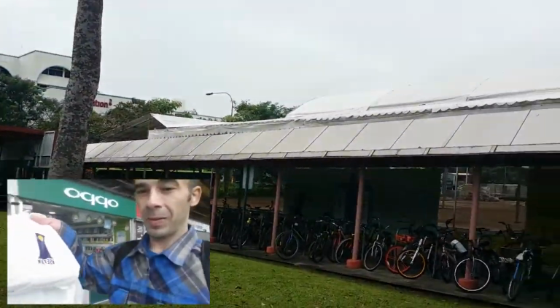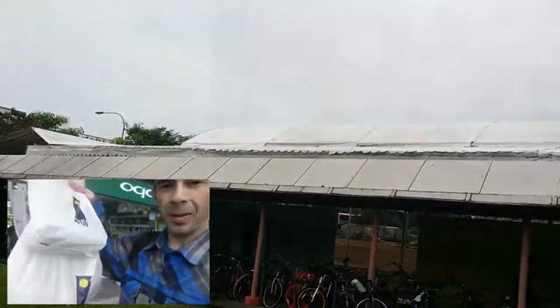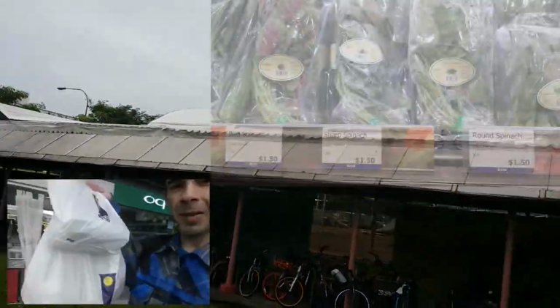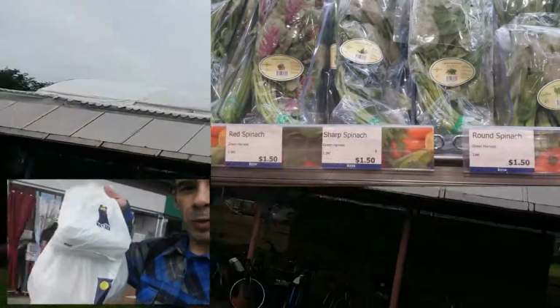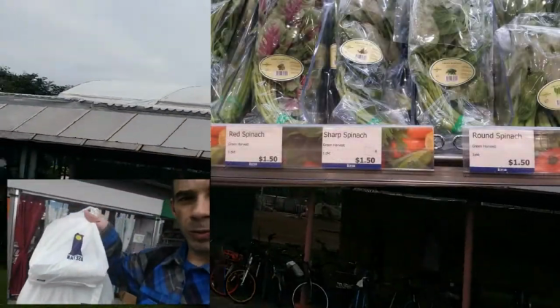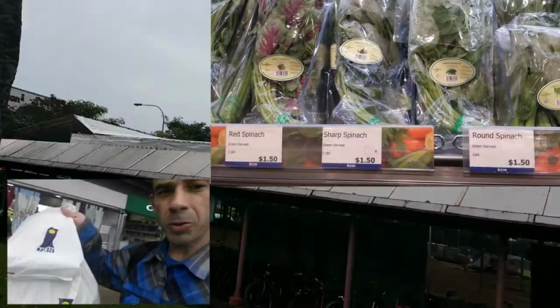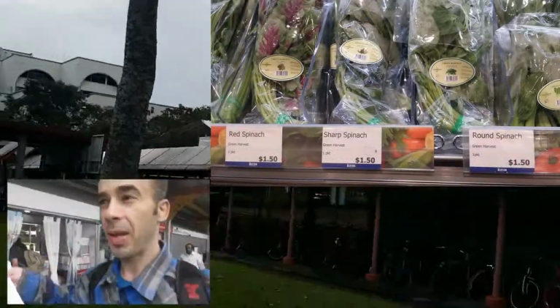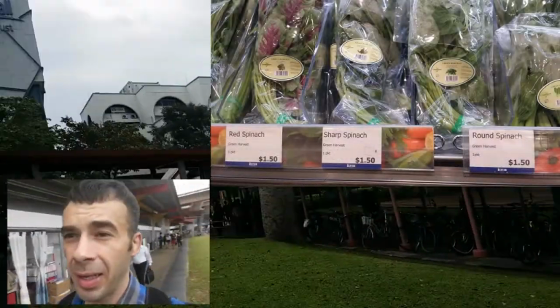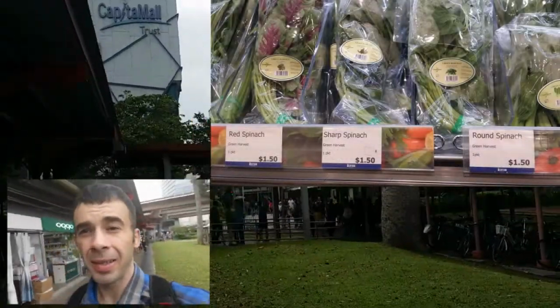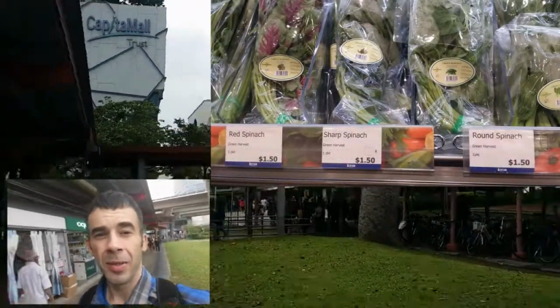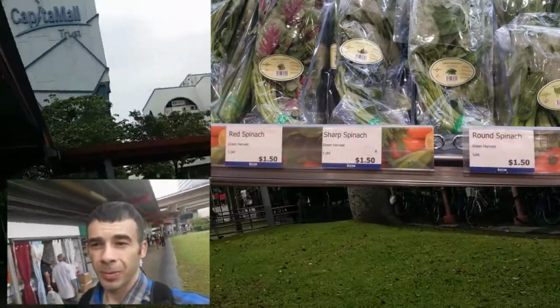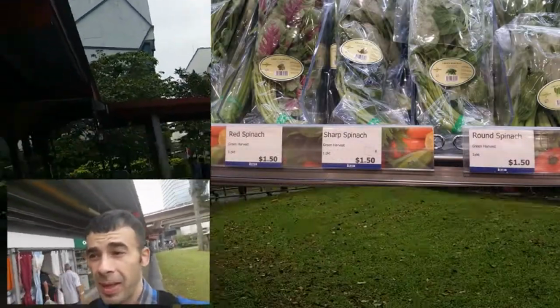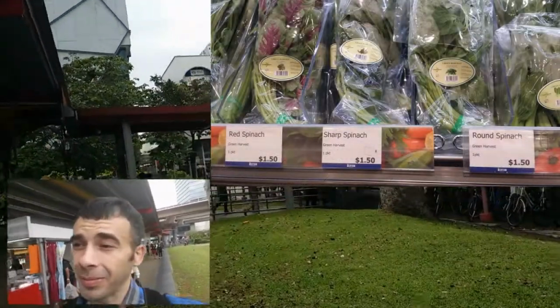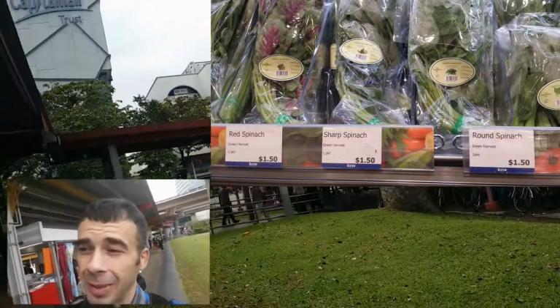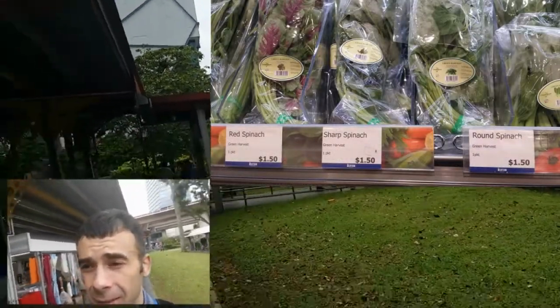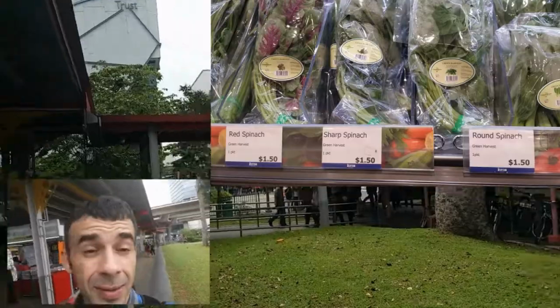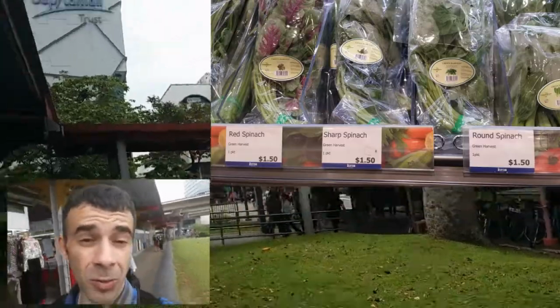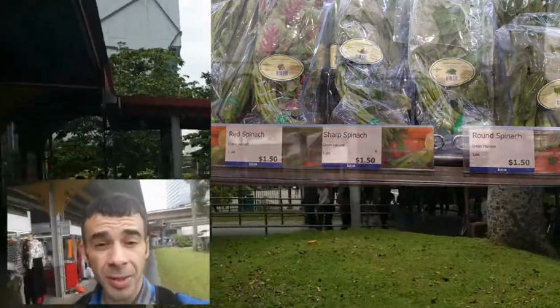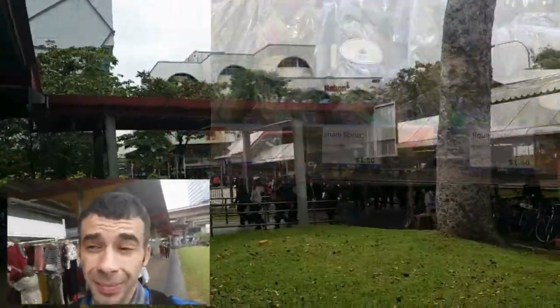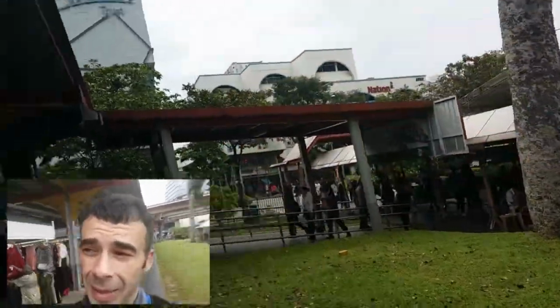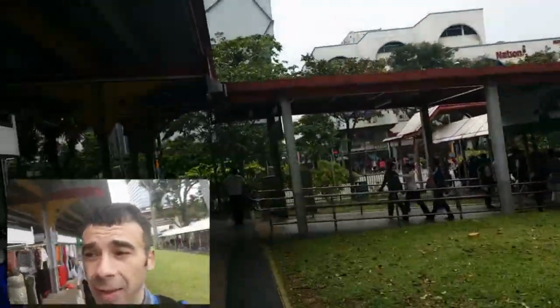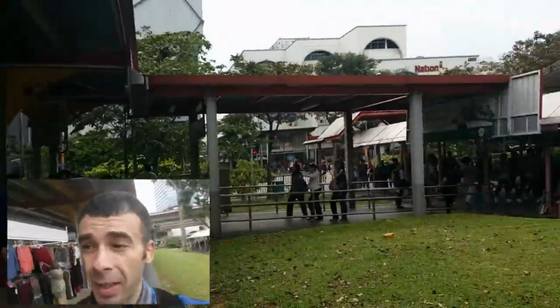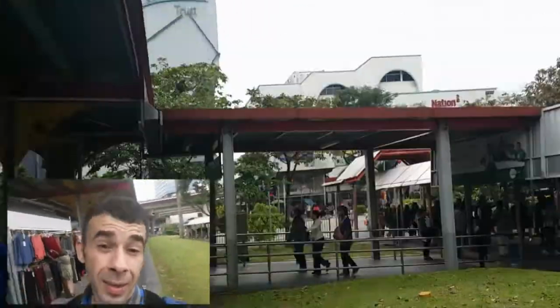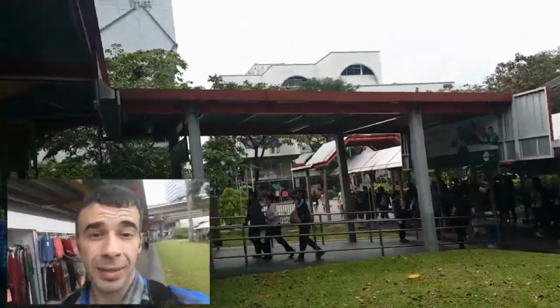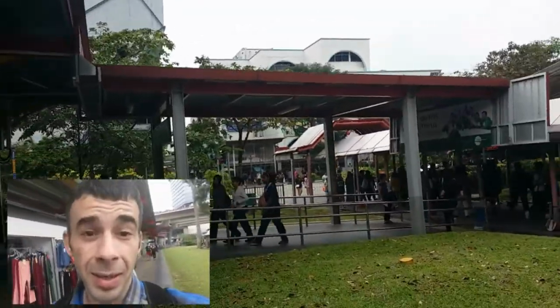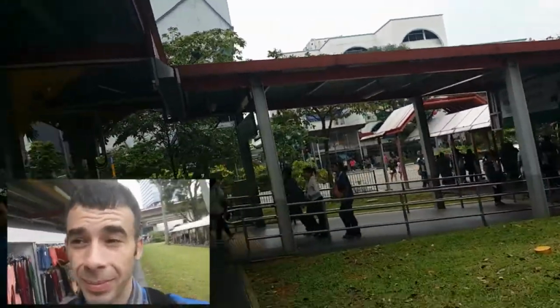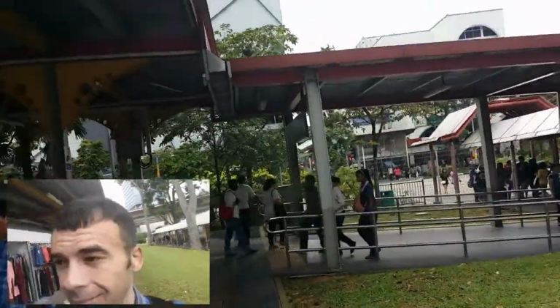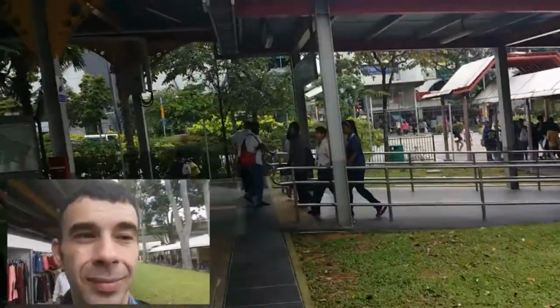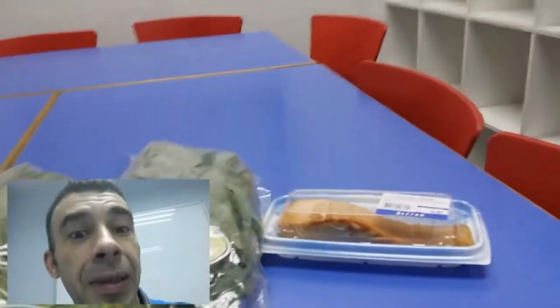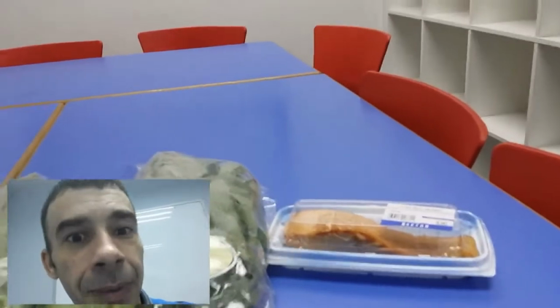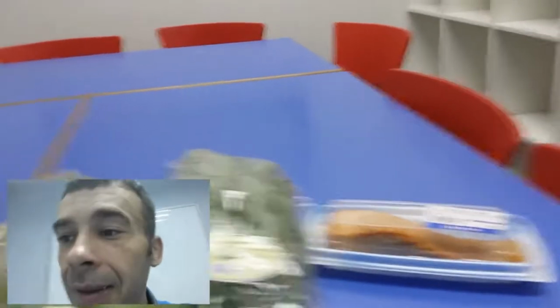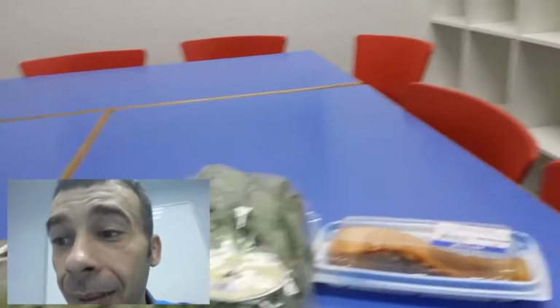Got our grocery shopping done, we're heading out. We're going to get this spinach washed up, get everything calculated, and get to eating. I'm getting hungry.